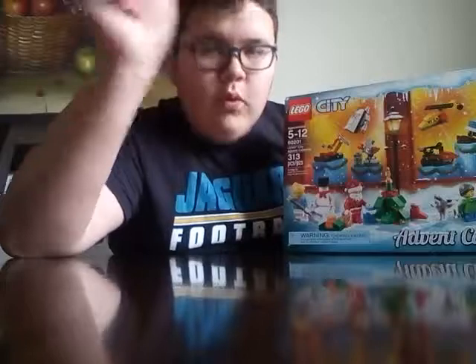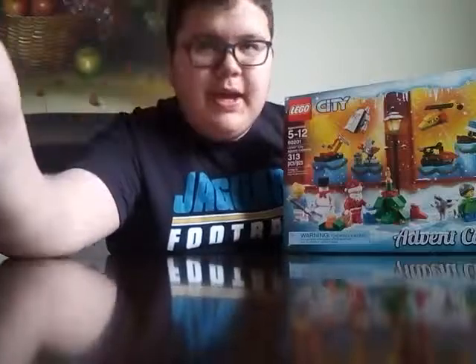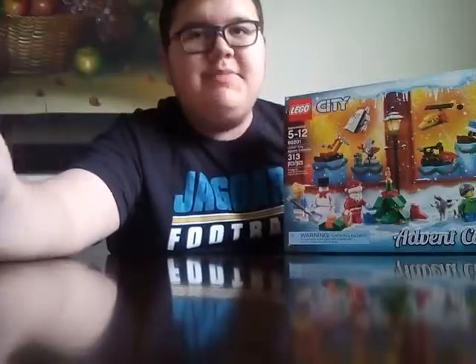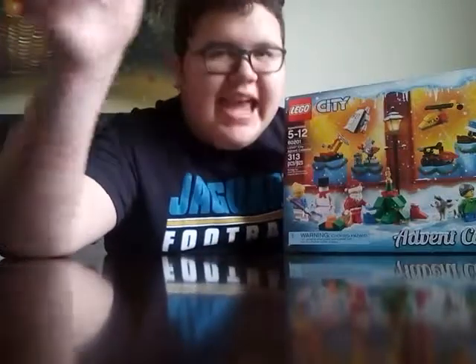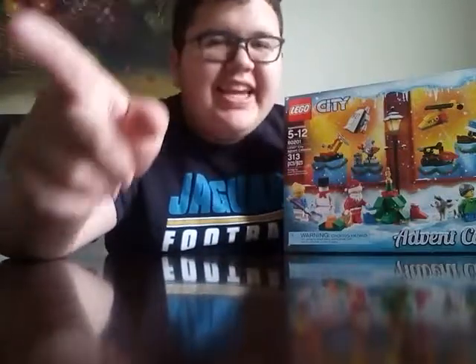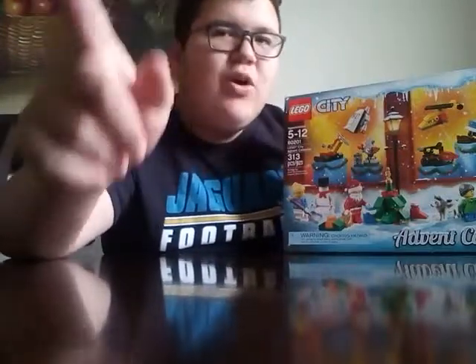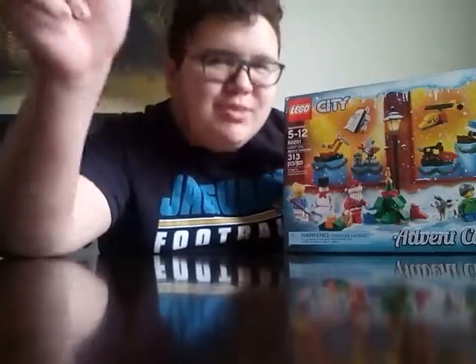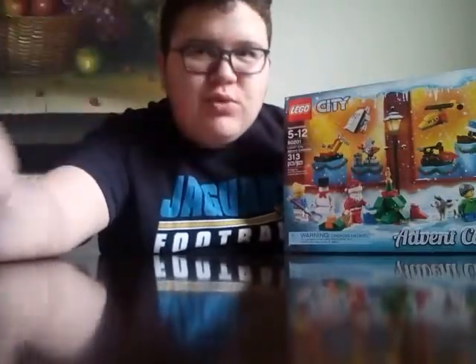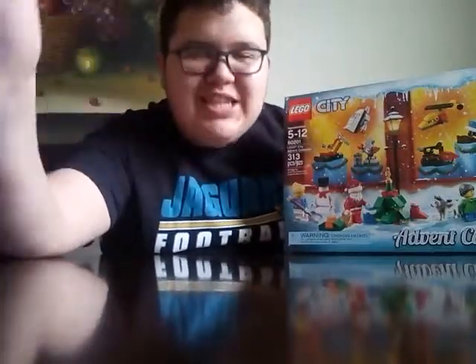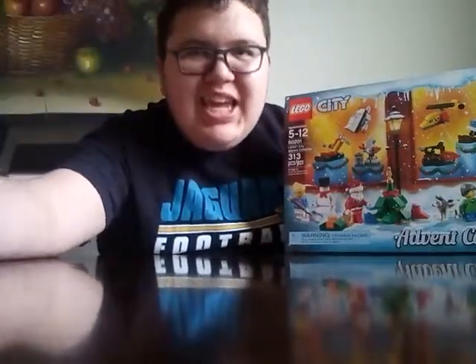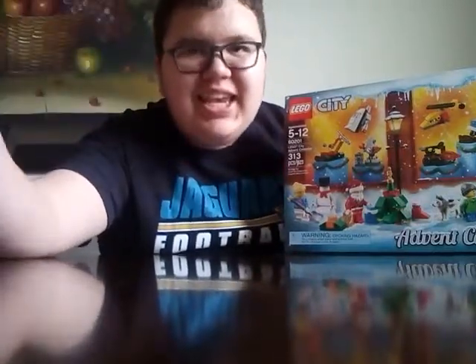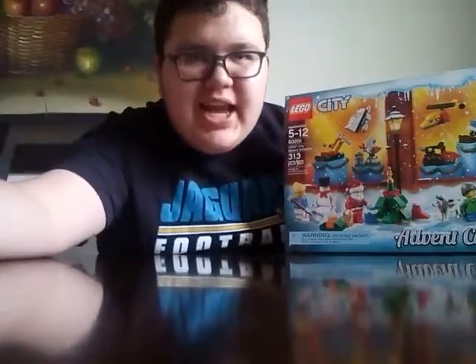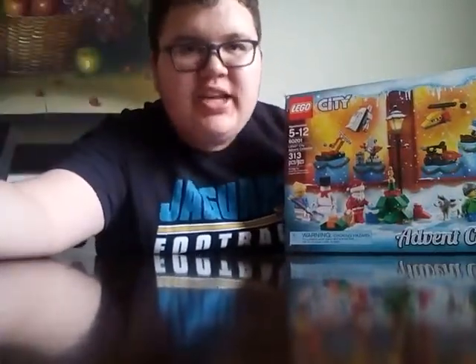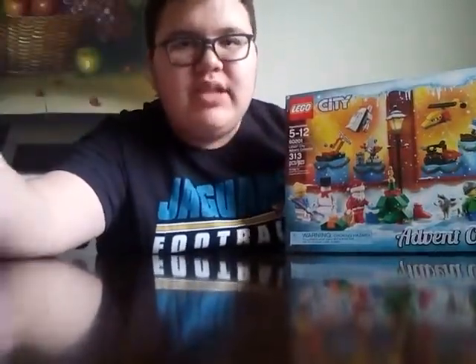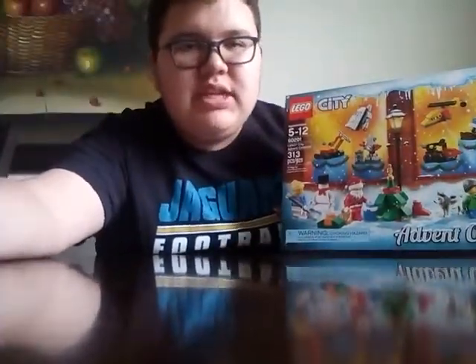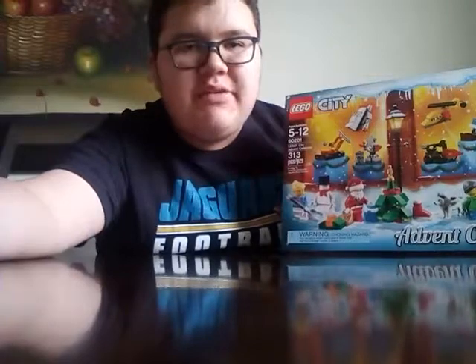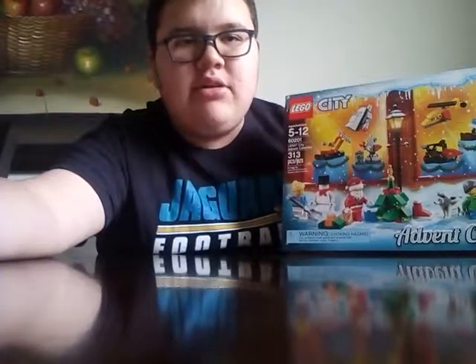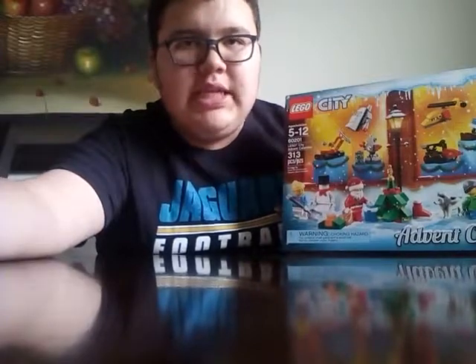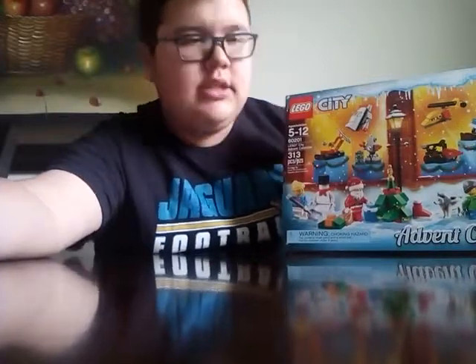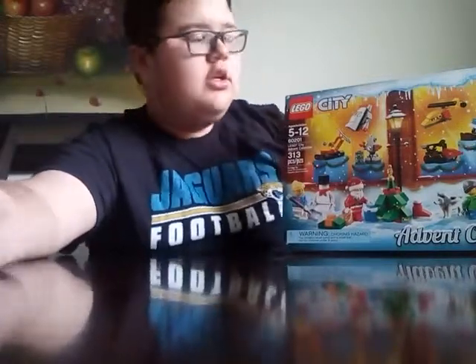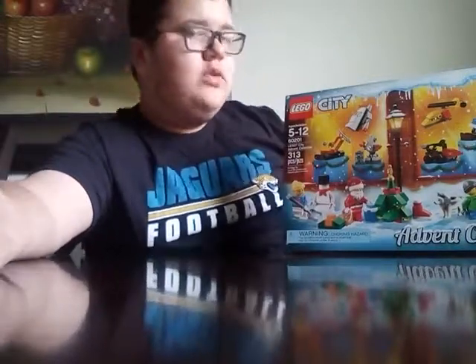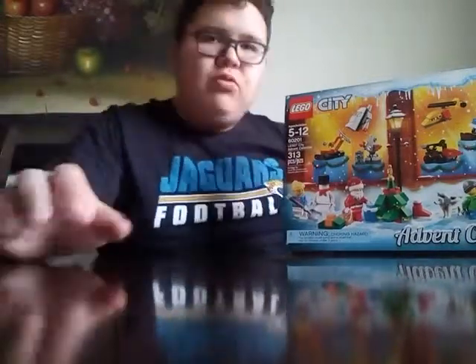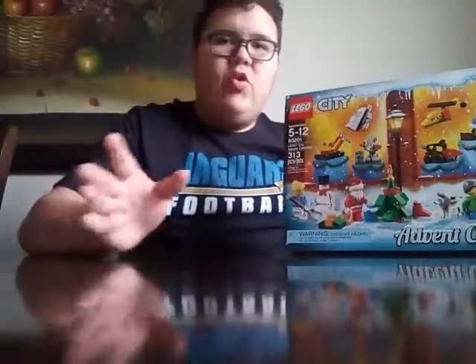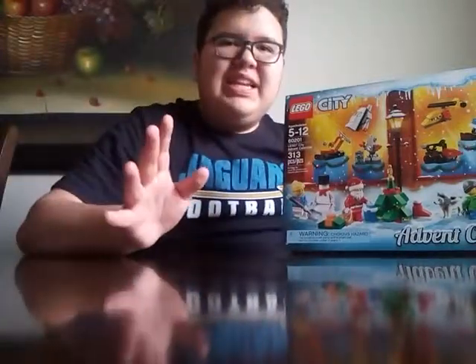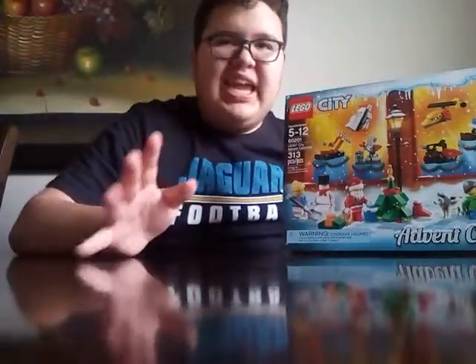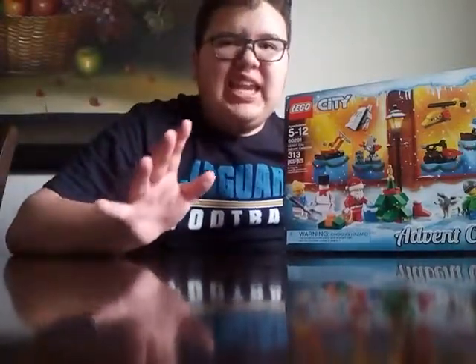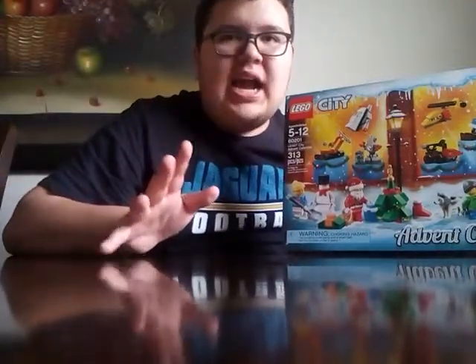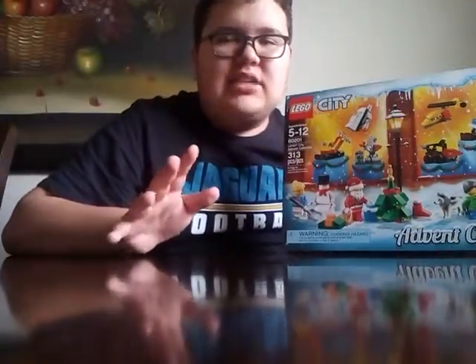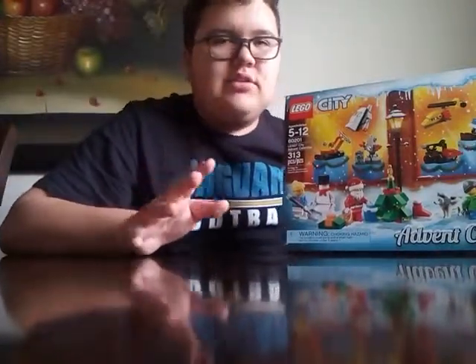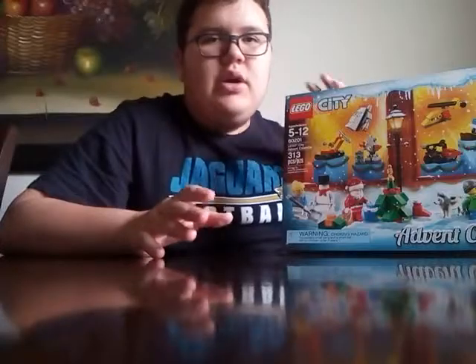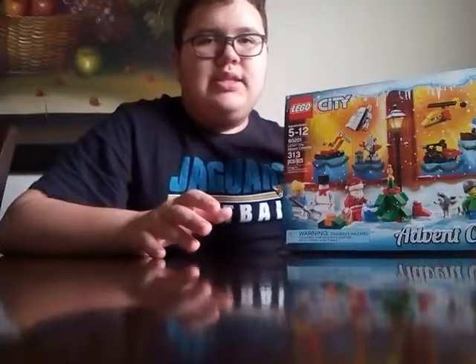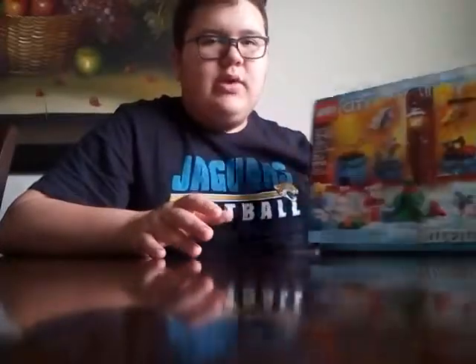What's up guys, it's me Eddie again, and welcome to Day 9 of LEGO City Advent Calendar 2018. Today we'll be opening Day 9, so let's get going.